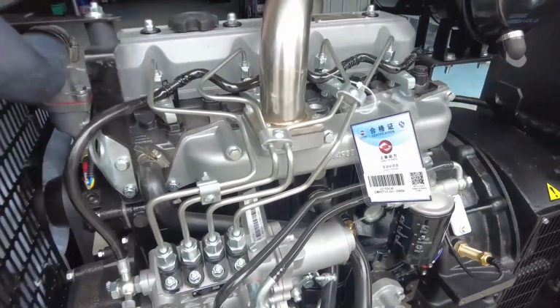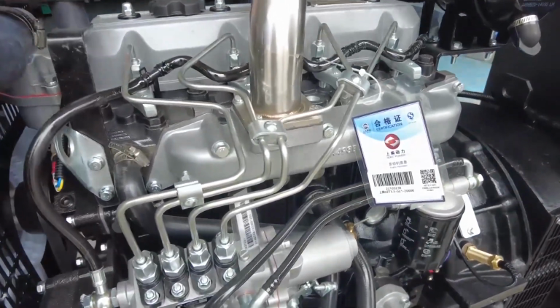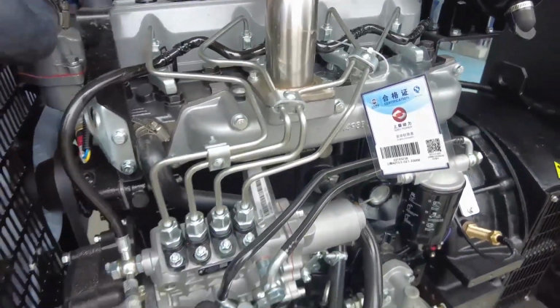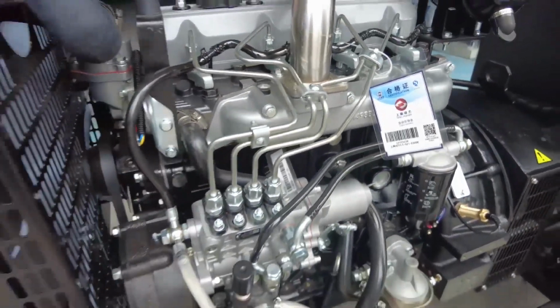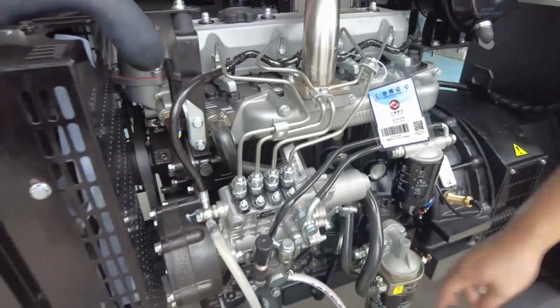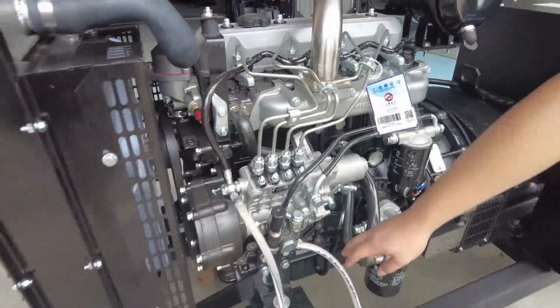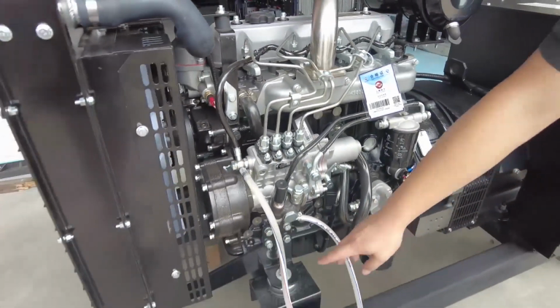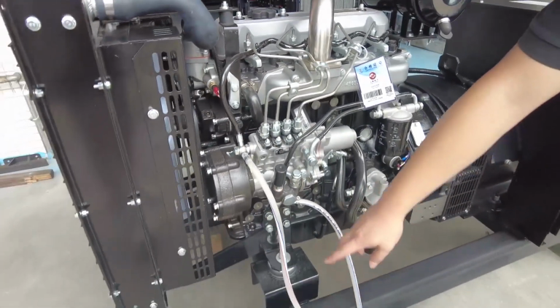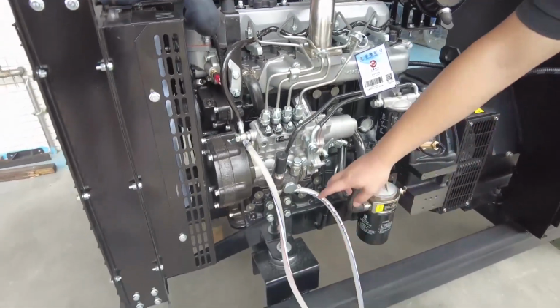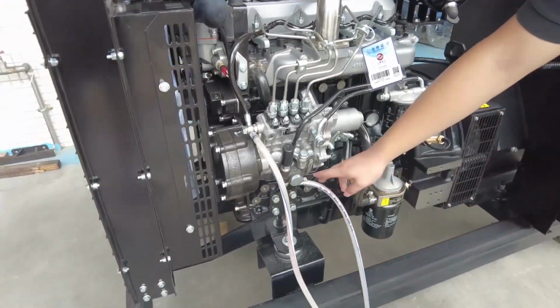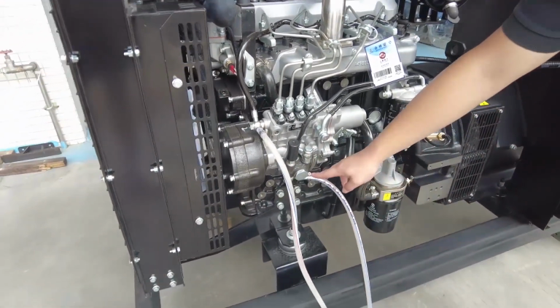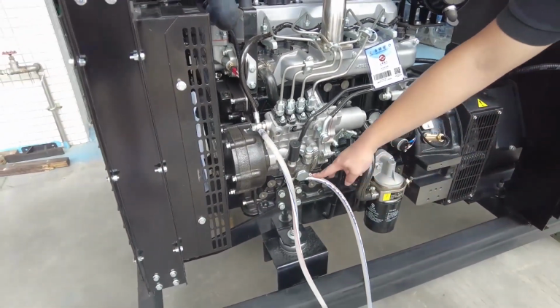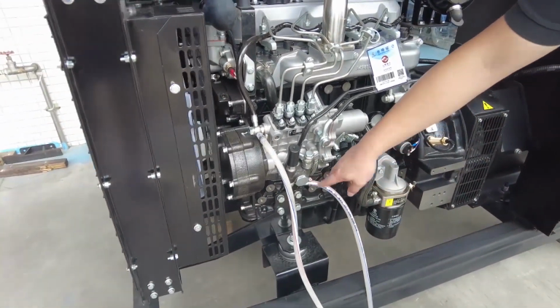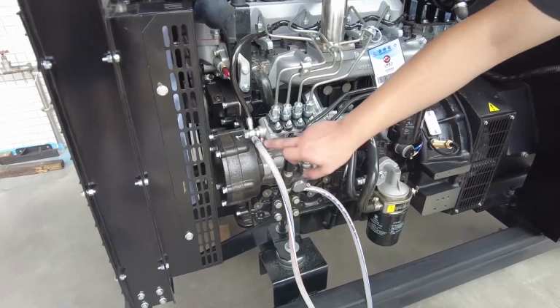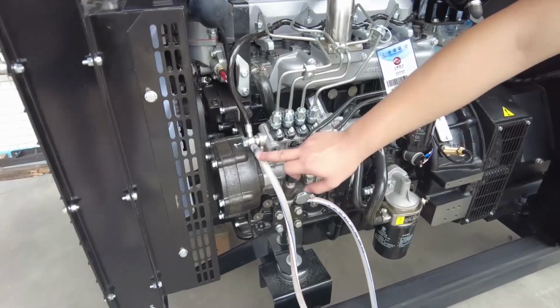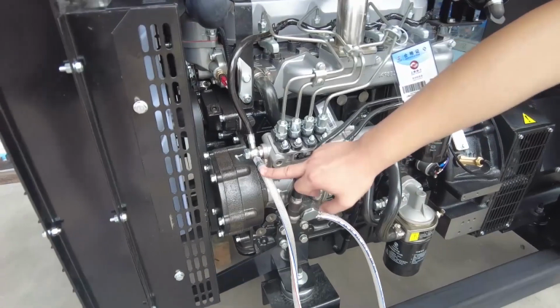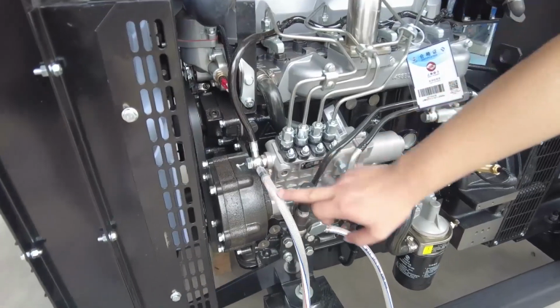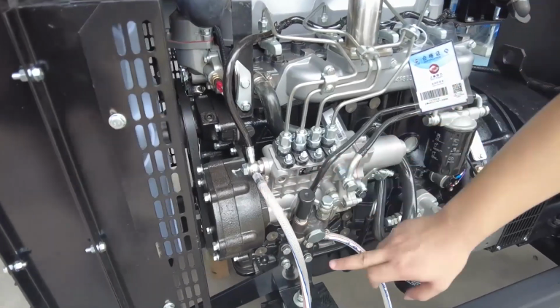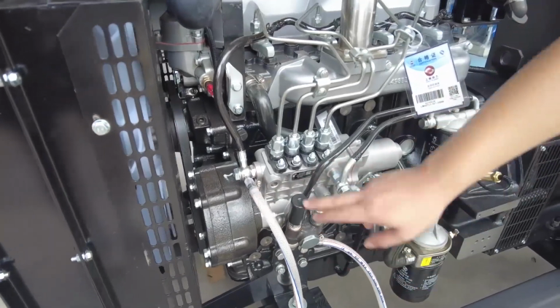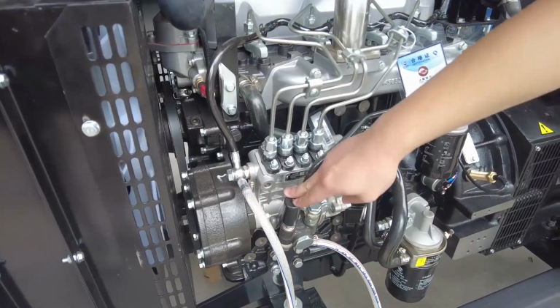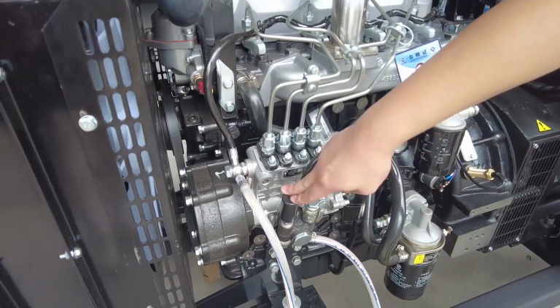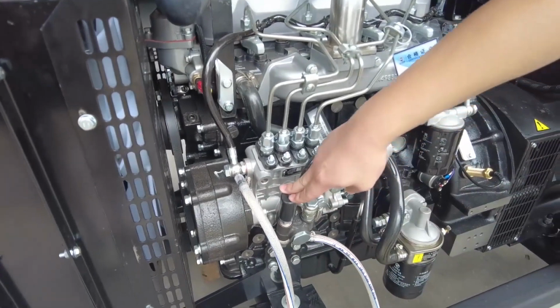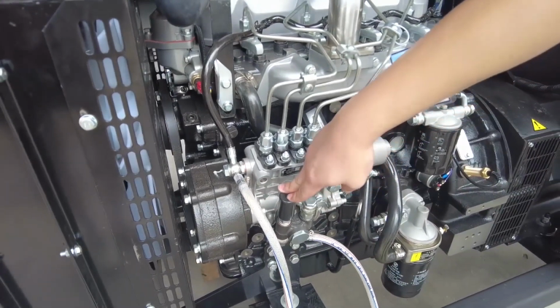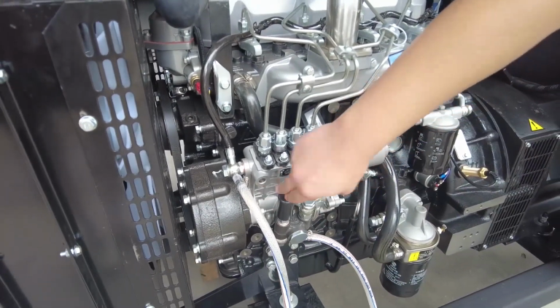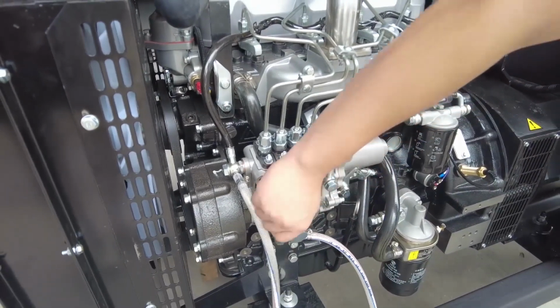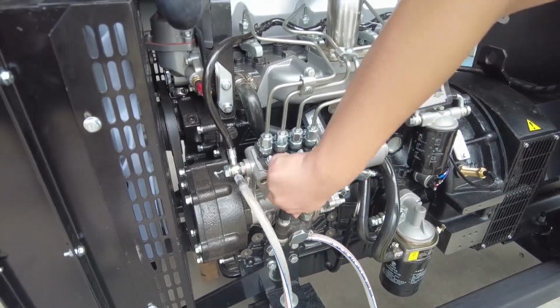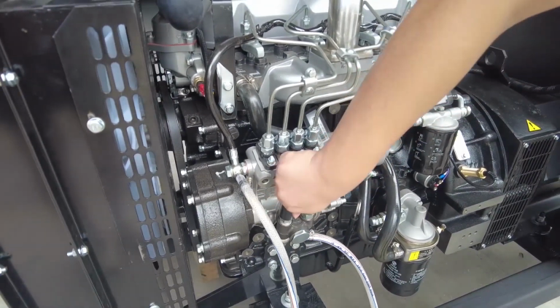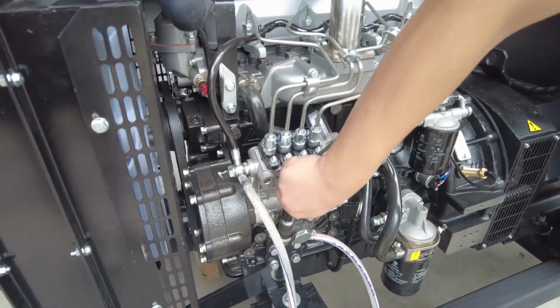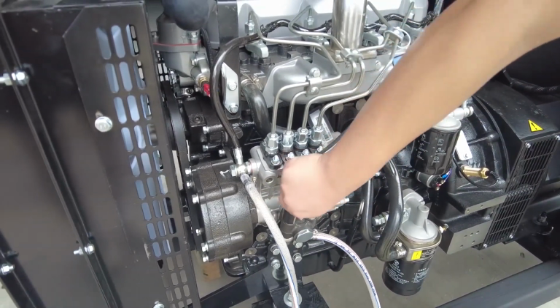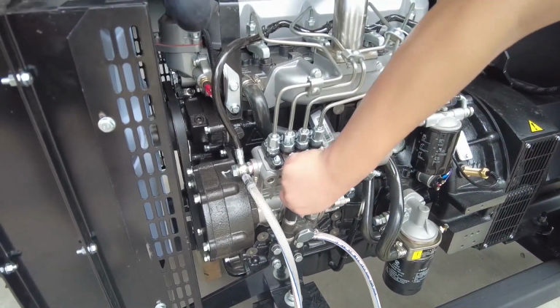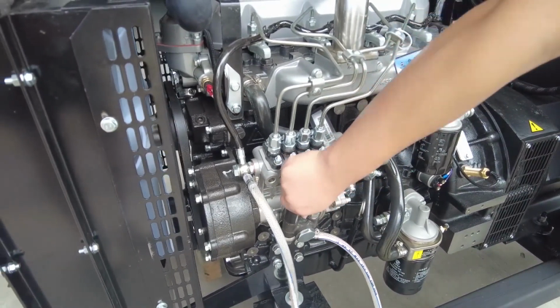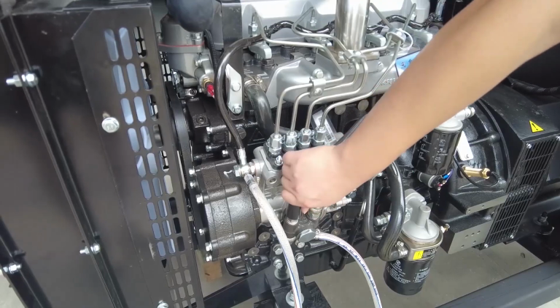Connect the oil pipe before testing the machine. This is the inlet oil pipe, this is the outlet oil pipe. Push the oil pump, make the oil come out from the outlet nipple.